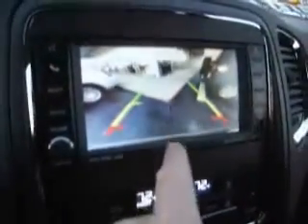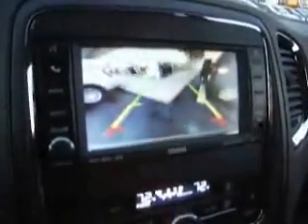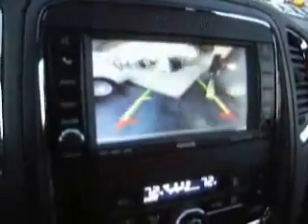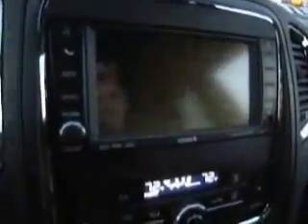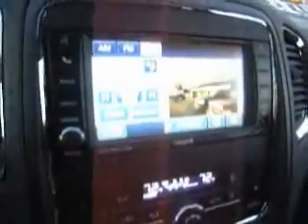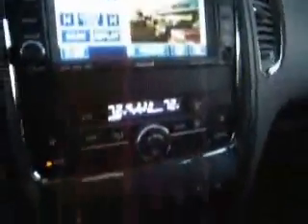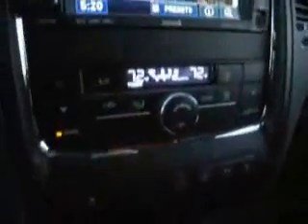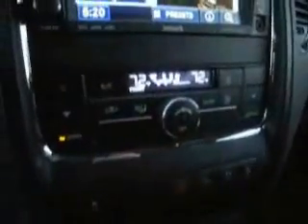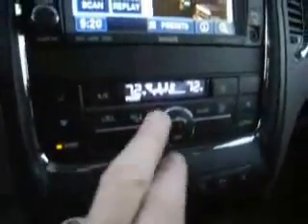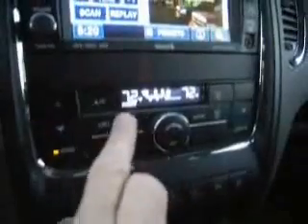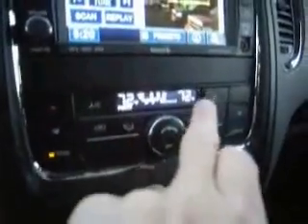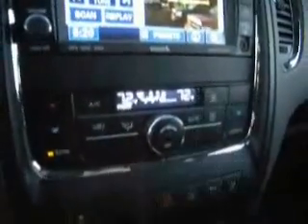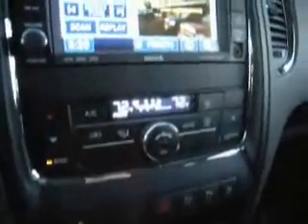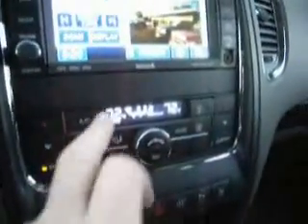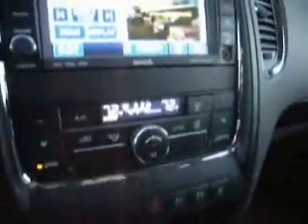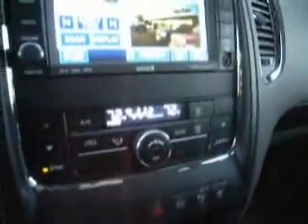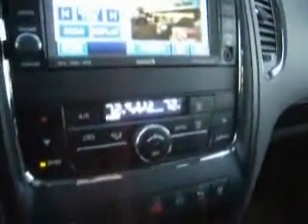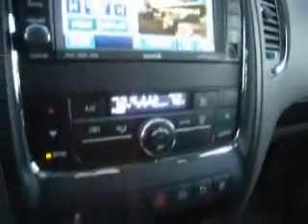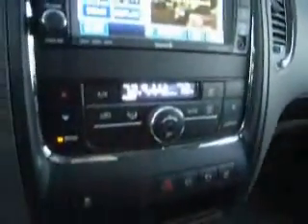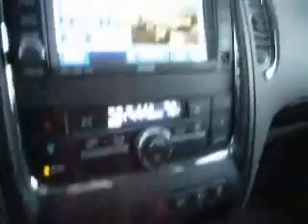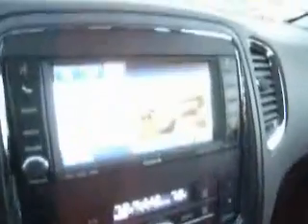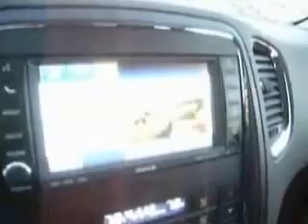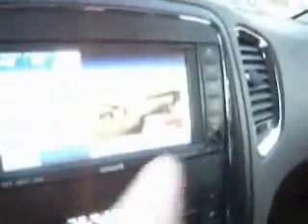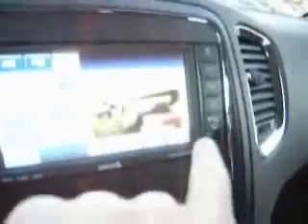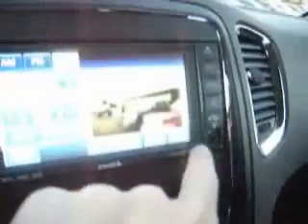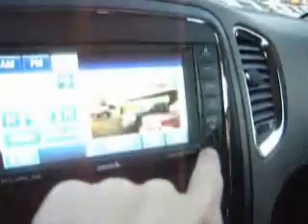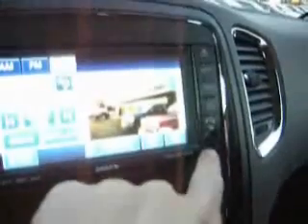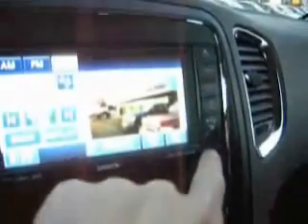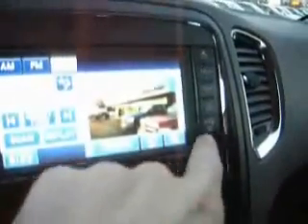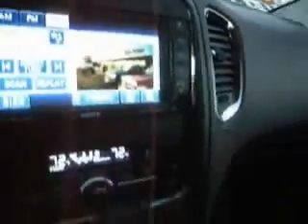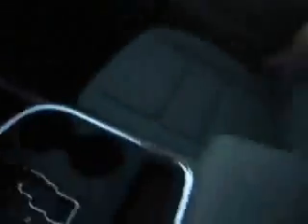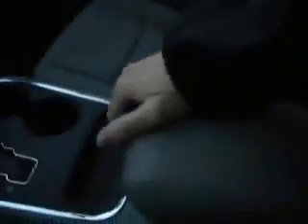Sirius satellite radio — you get a year free. Three-zone climate control: driver, passenger, and rear, and you can sync the front two pretty easily. For the sound system, you also have a plug for your iPod, MP3, and USB port right there.